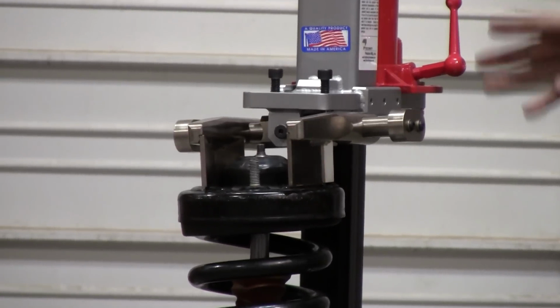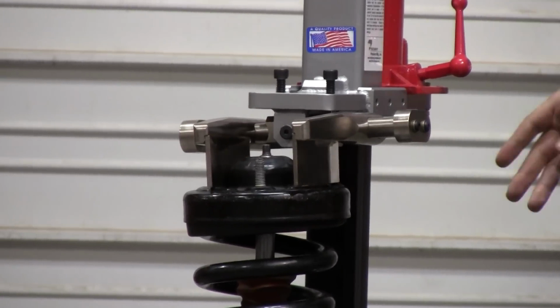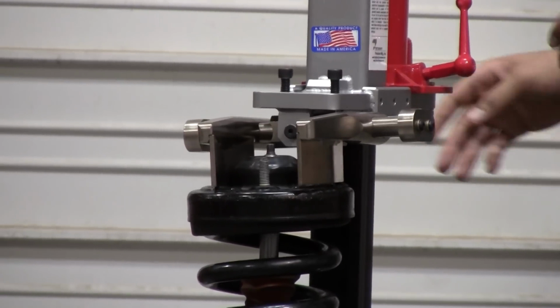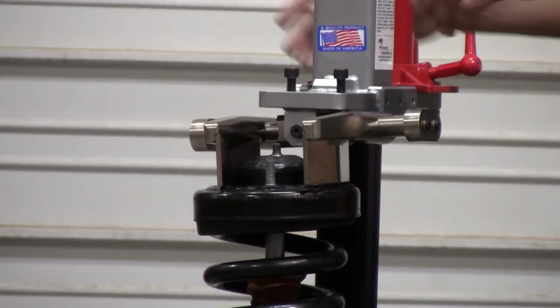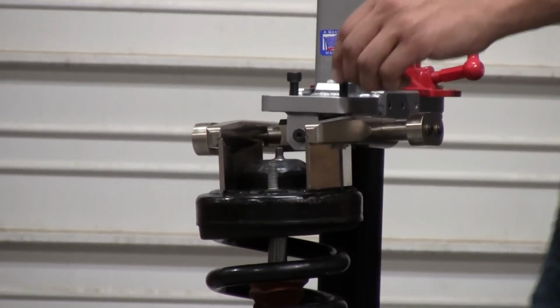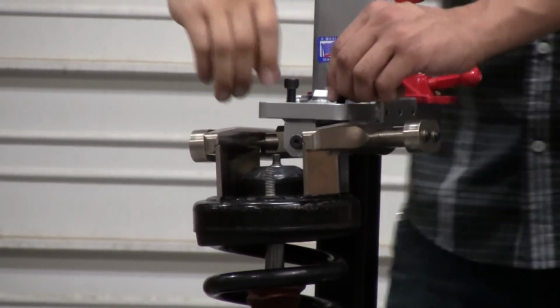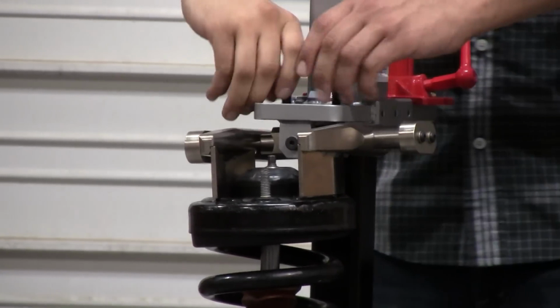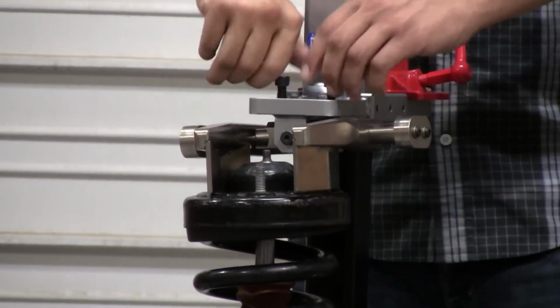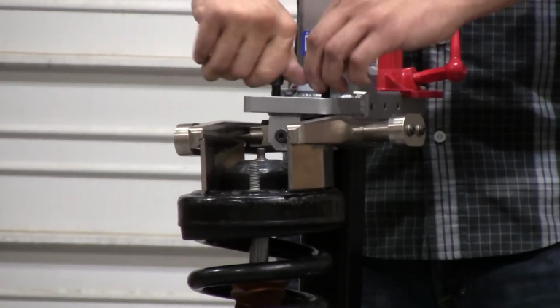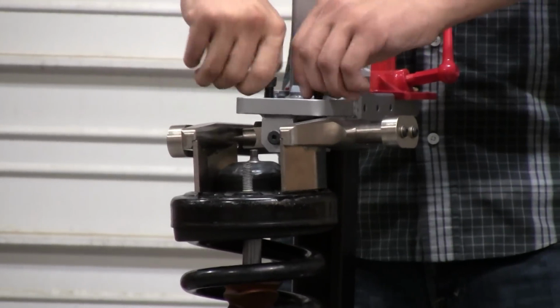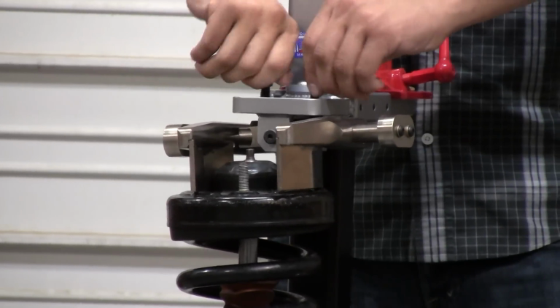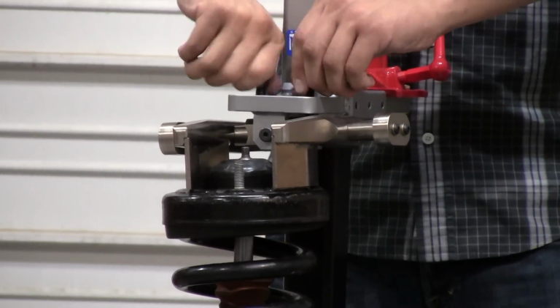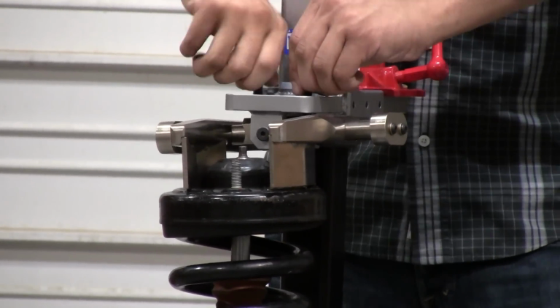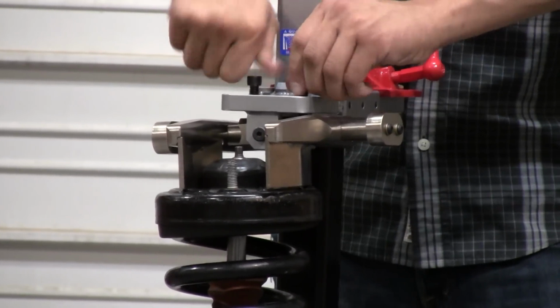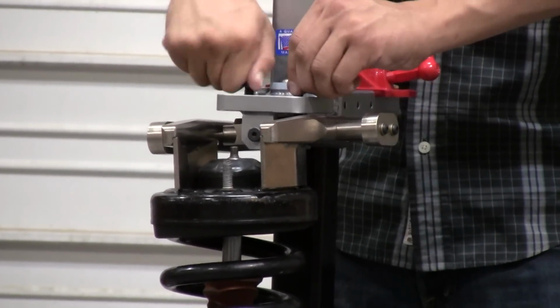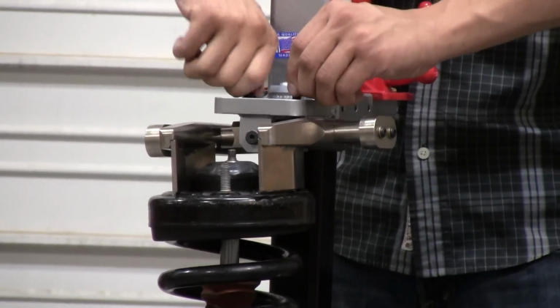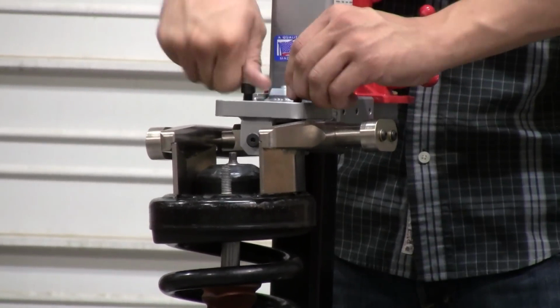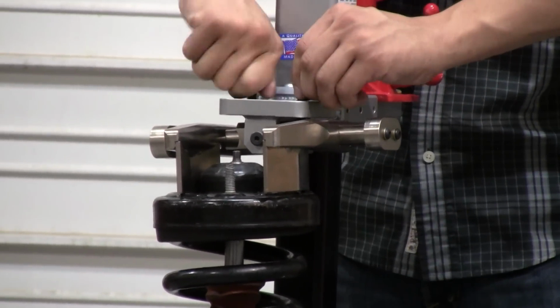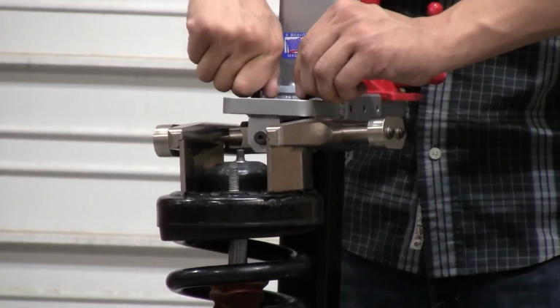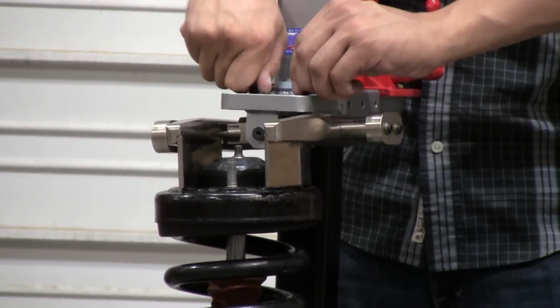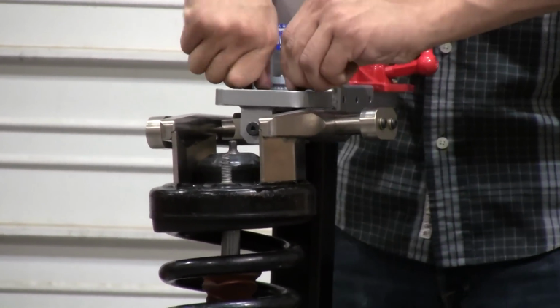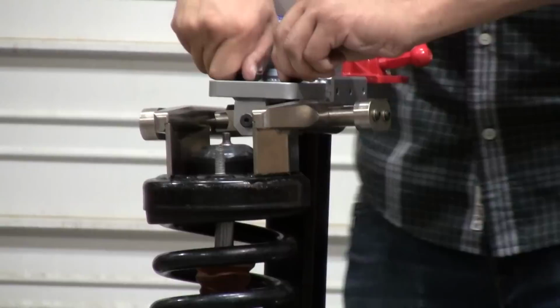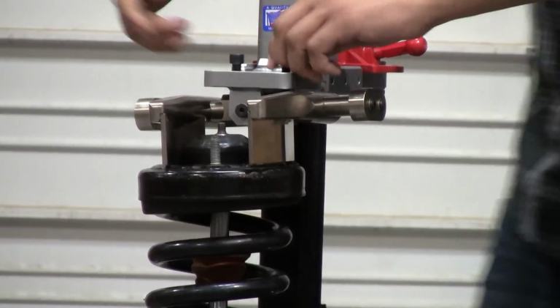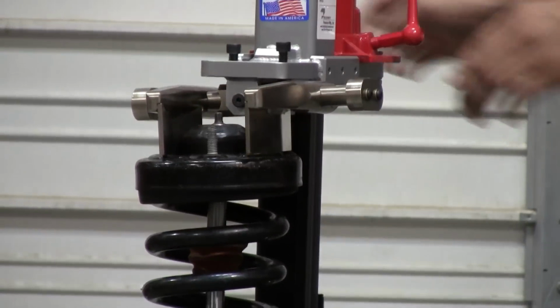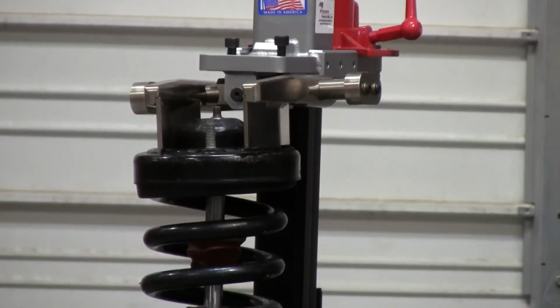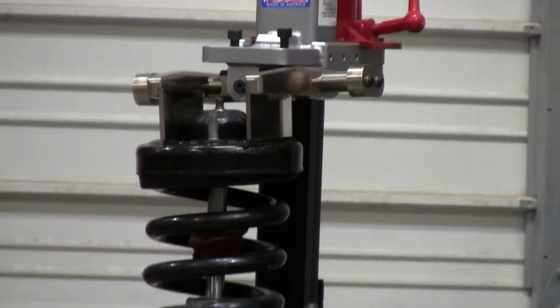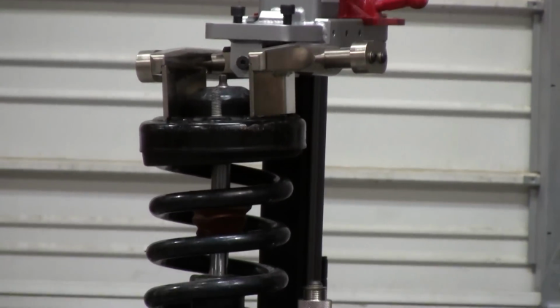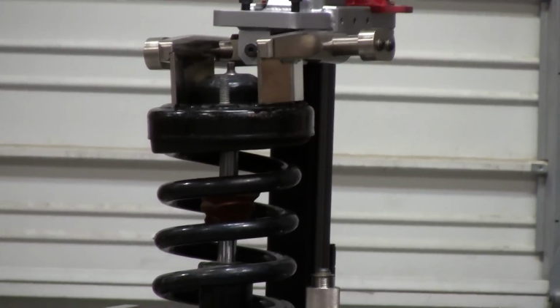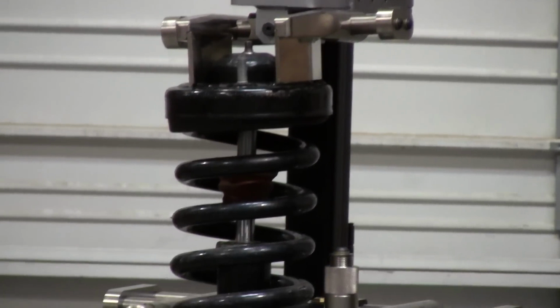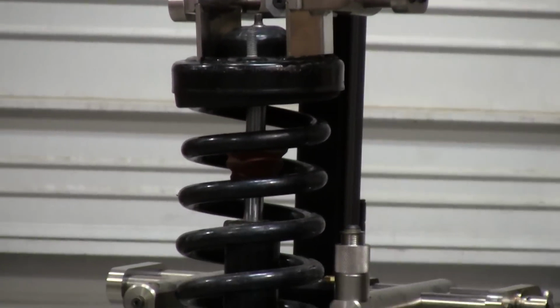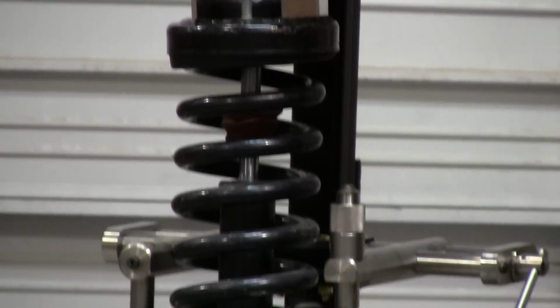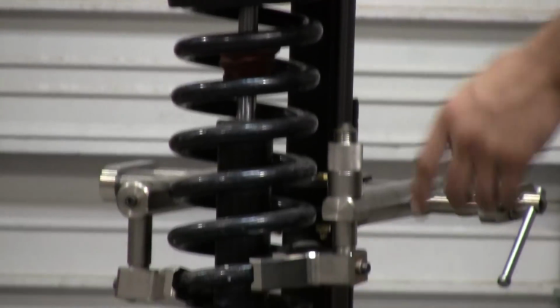You notice here that this will self-seize itself to the angle of your bearing plate. Once you have it on there, you go ahead and tighten your pivot screws. This will make sure the head doesn't move back and forth while you're compressing.